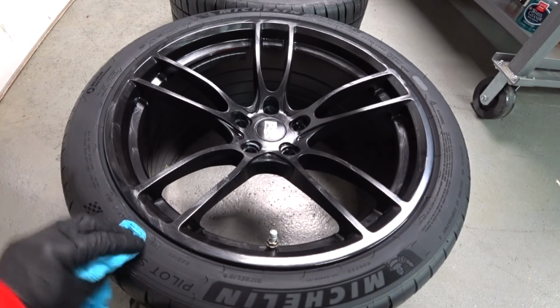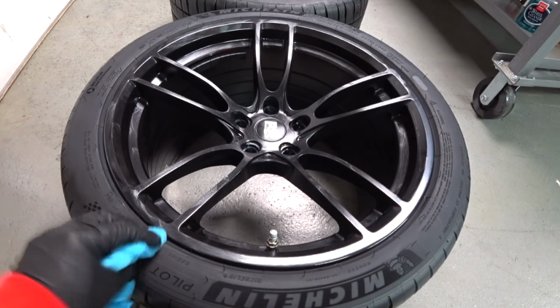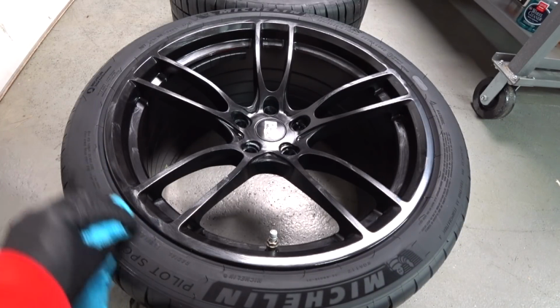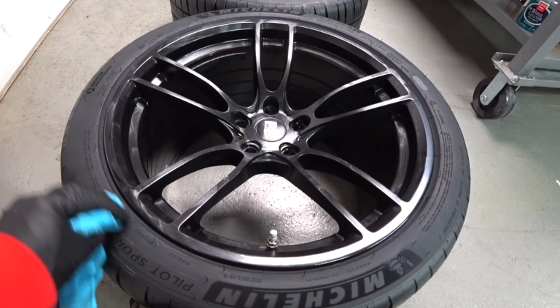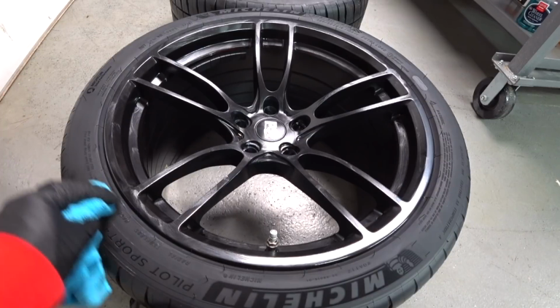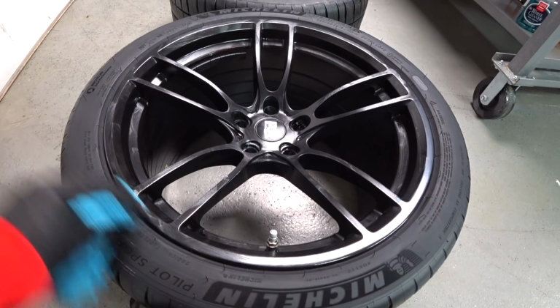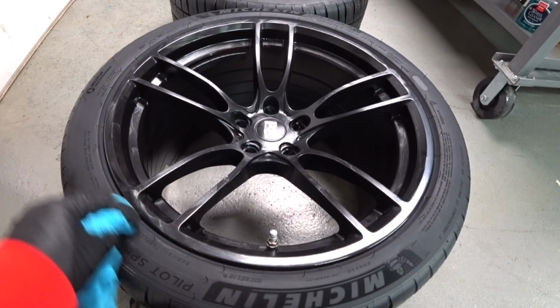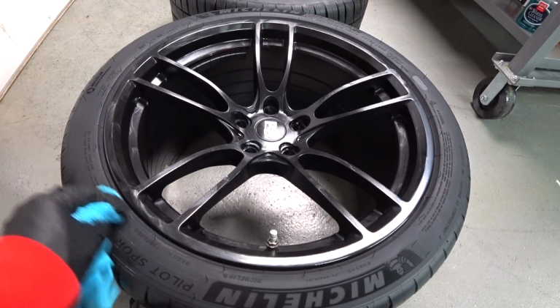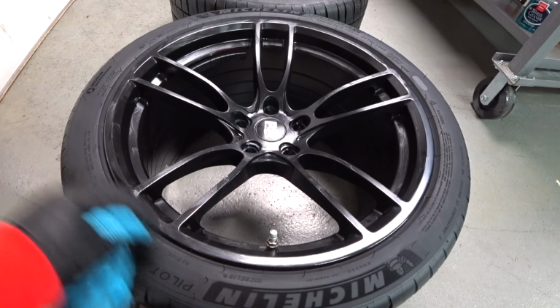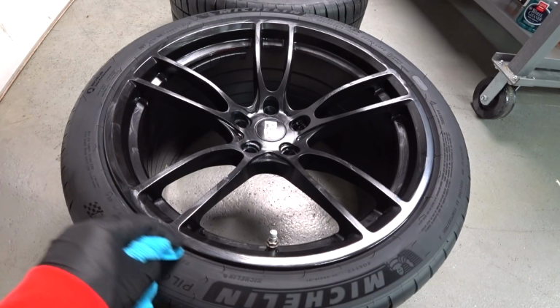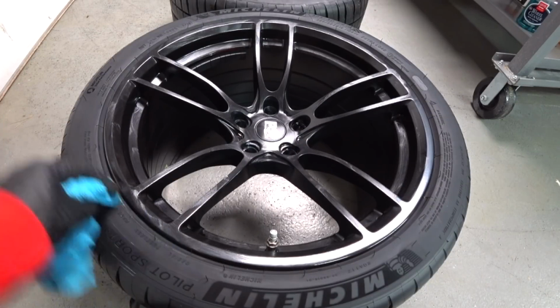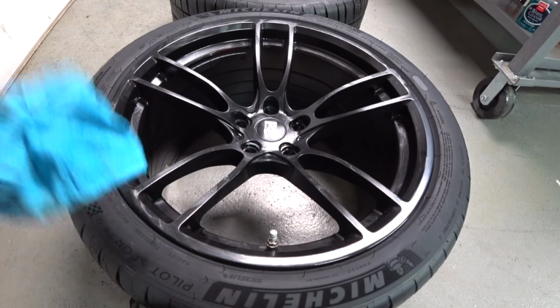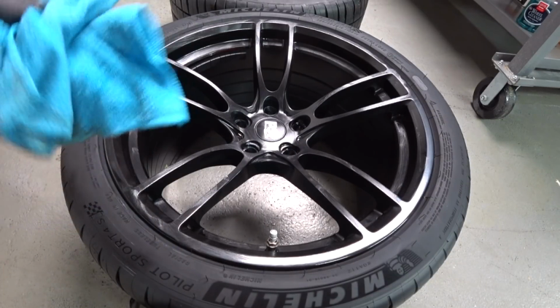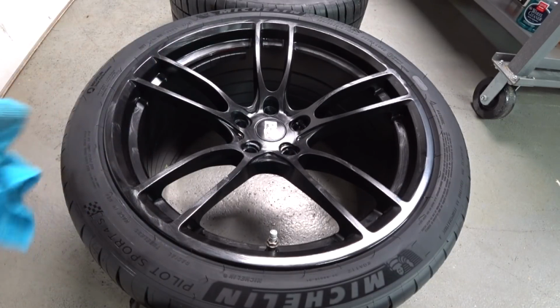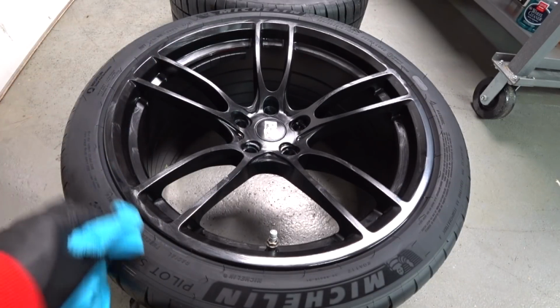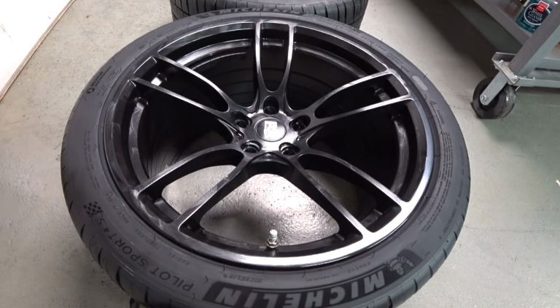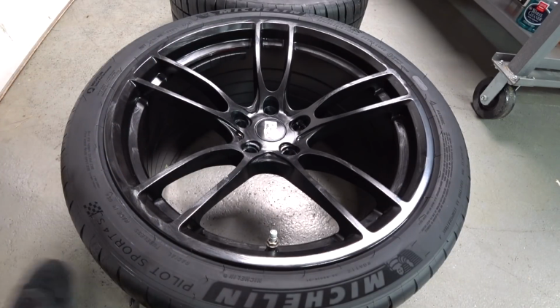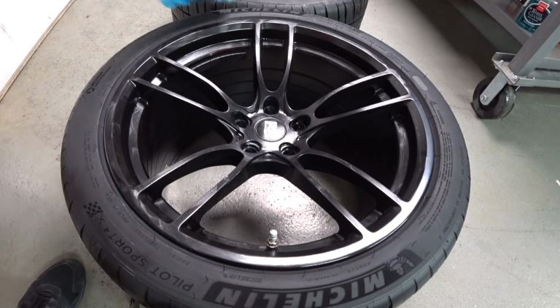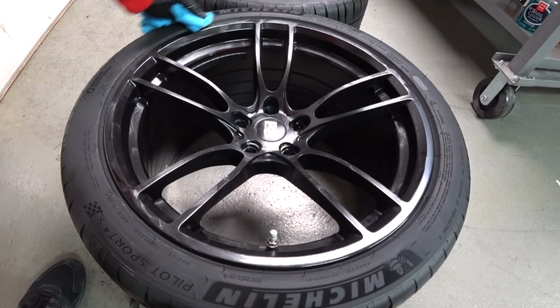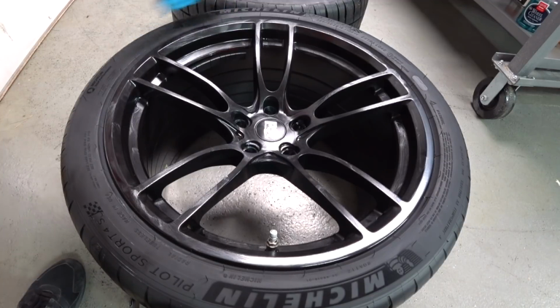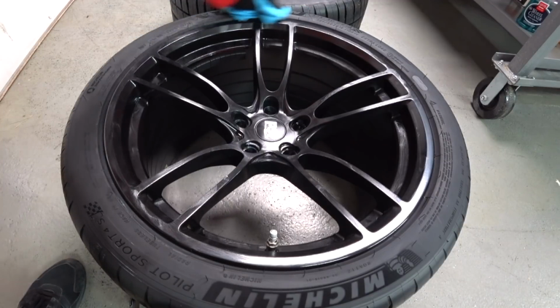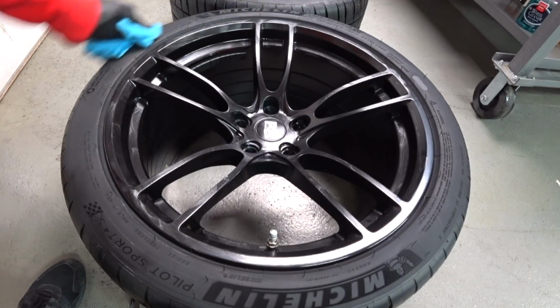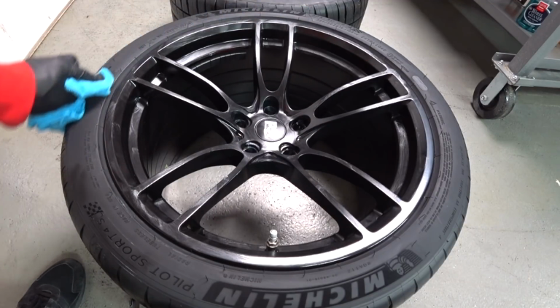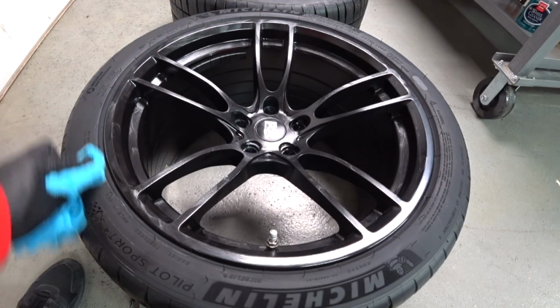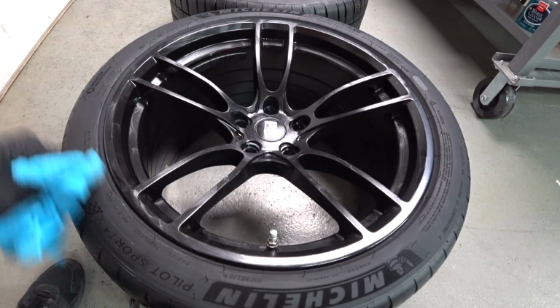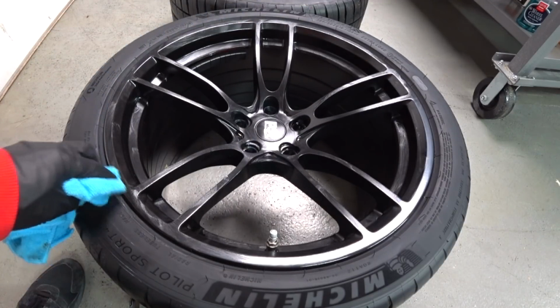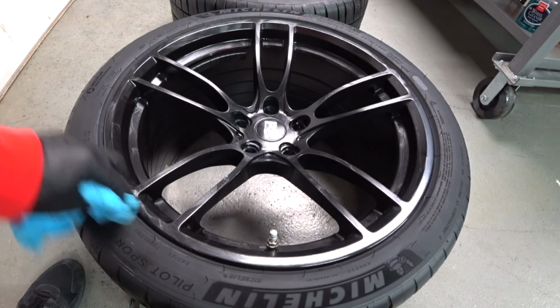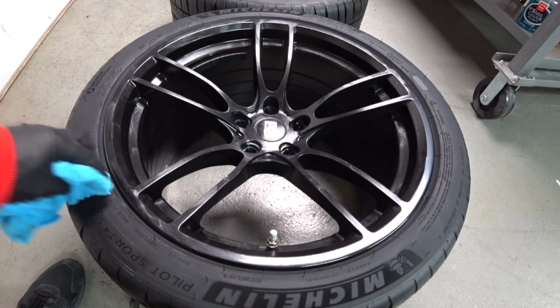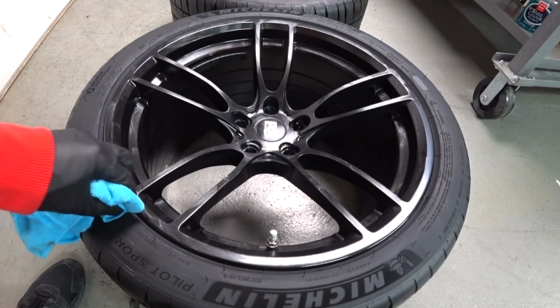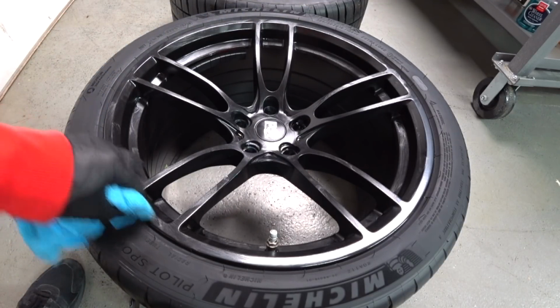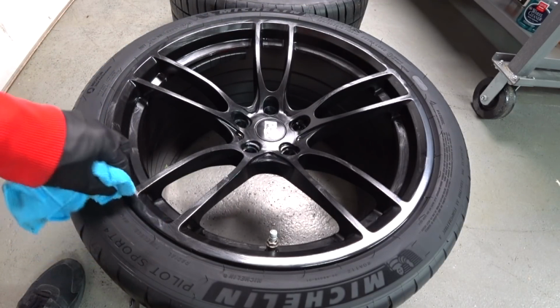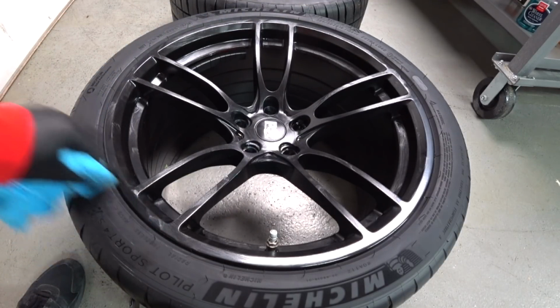If you do slip up and you get a little wax on your tire, don't worry about it — you take the rag with the mineral spirits and it just eats it right up.